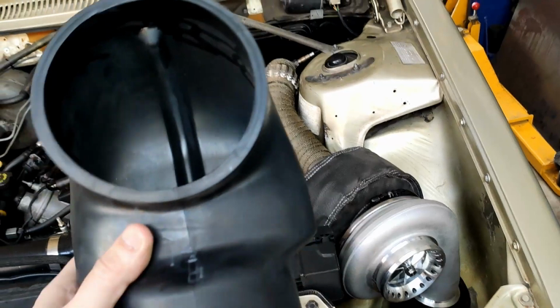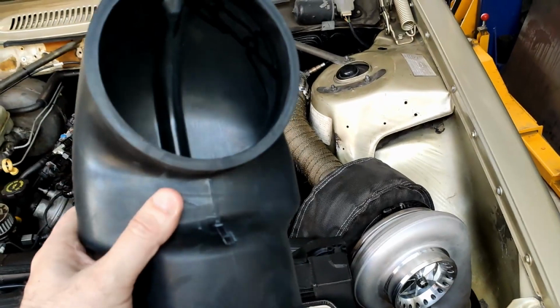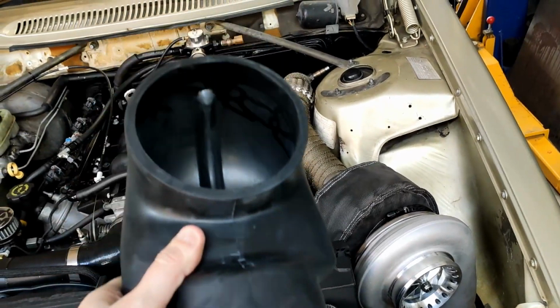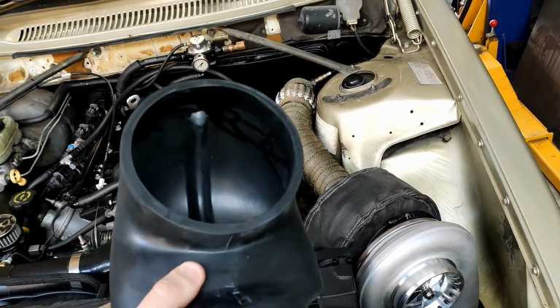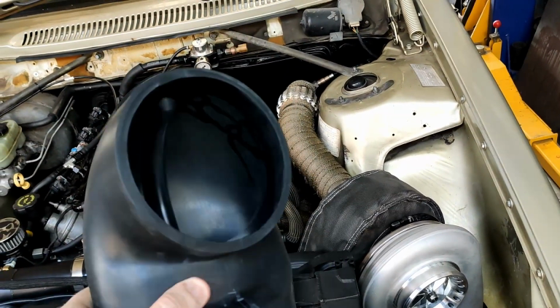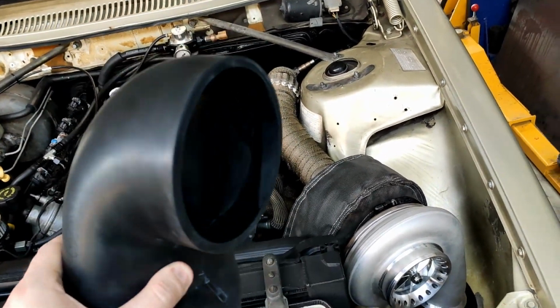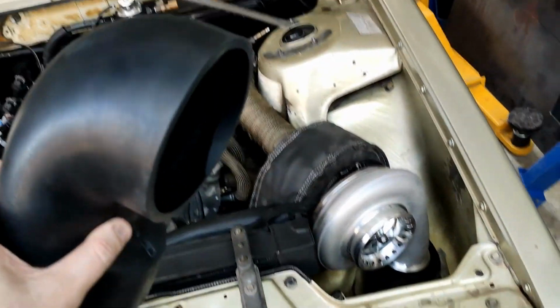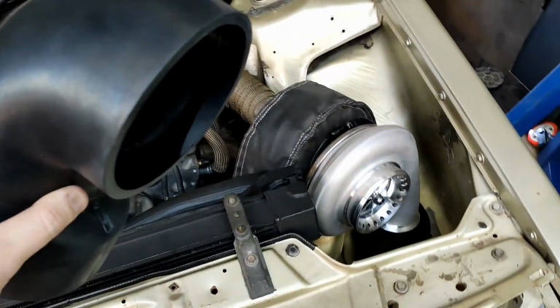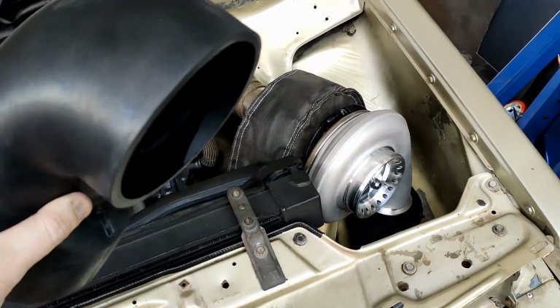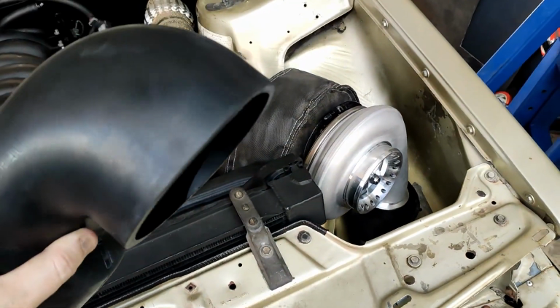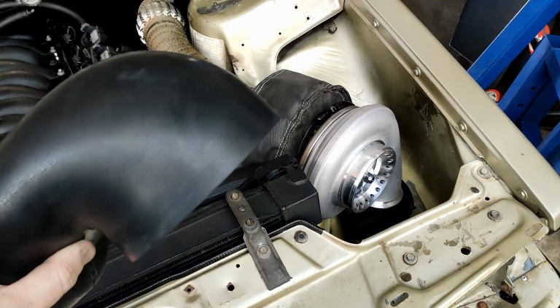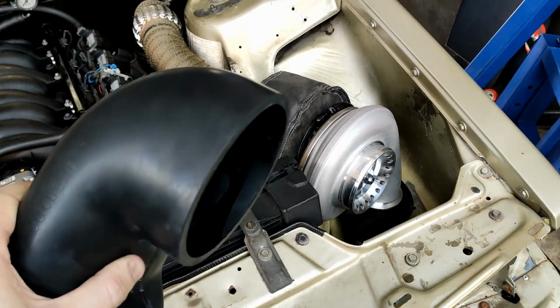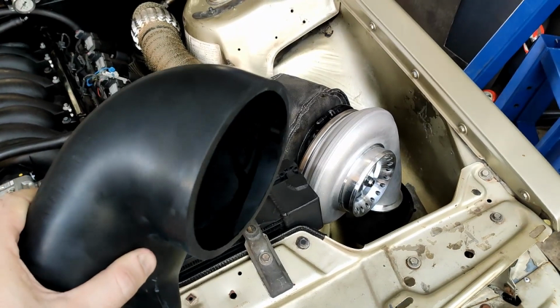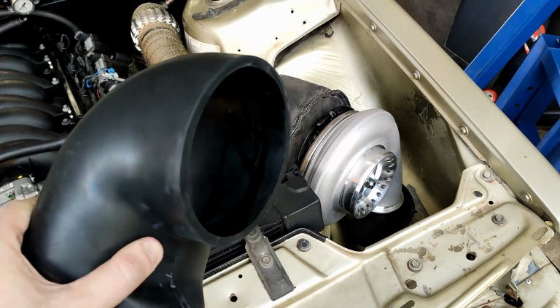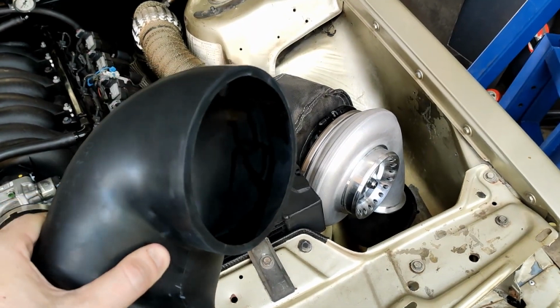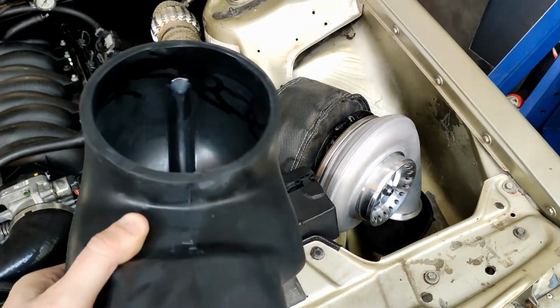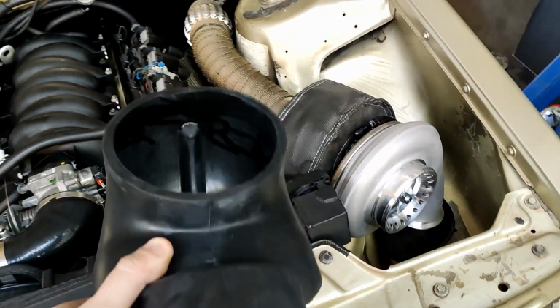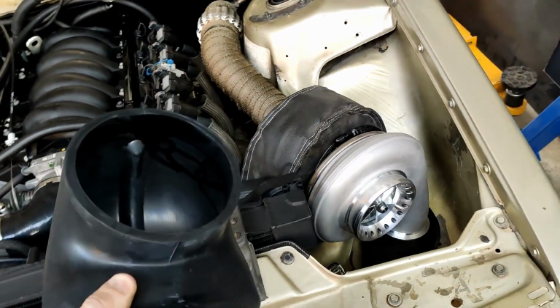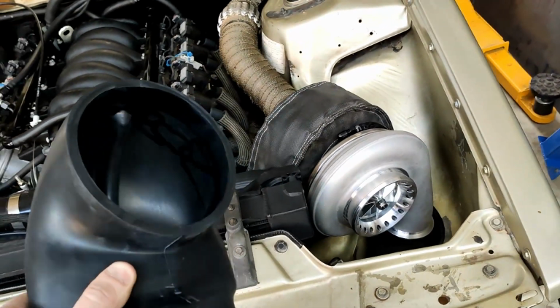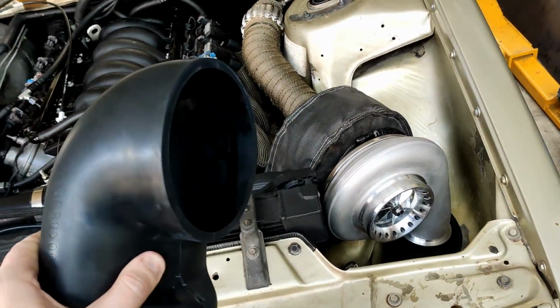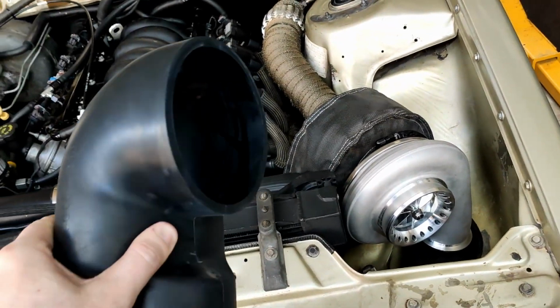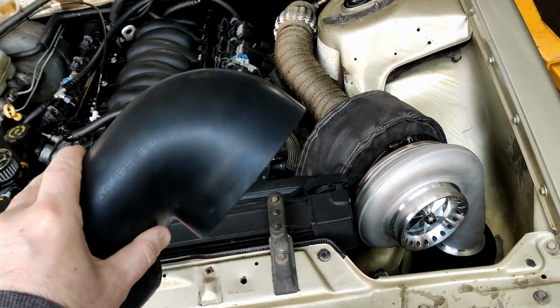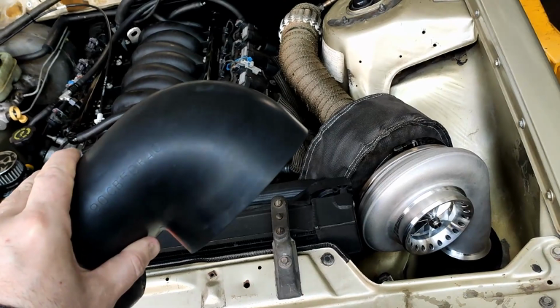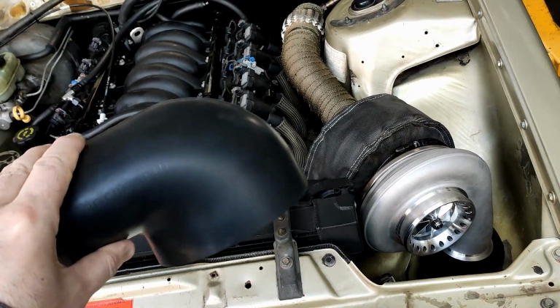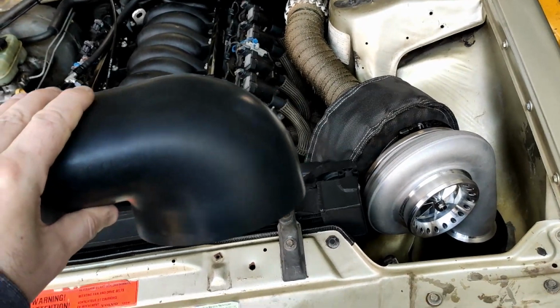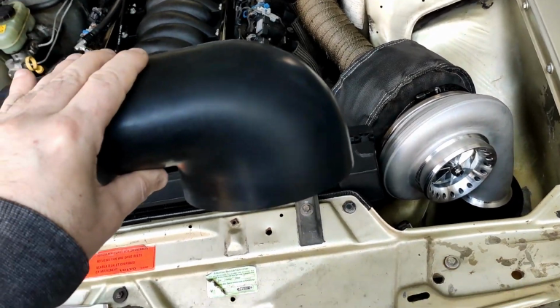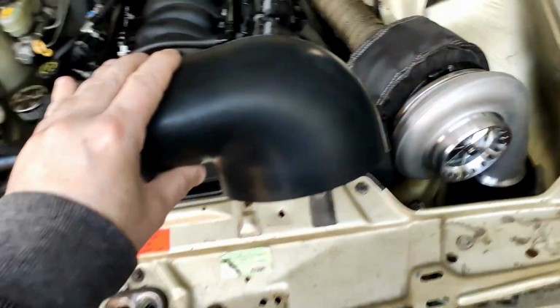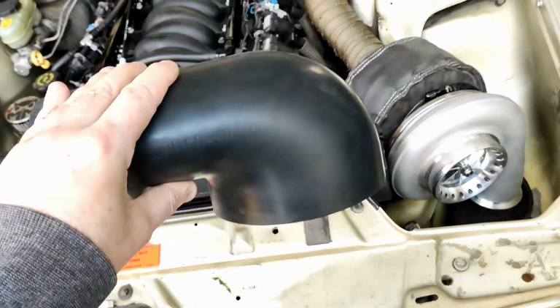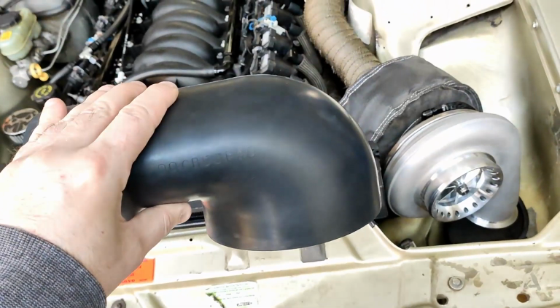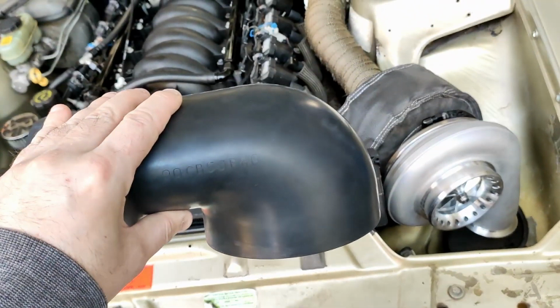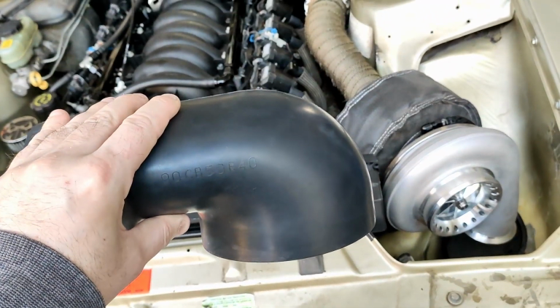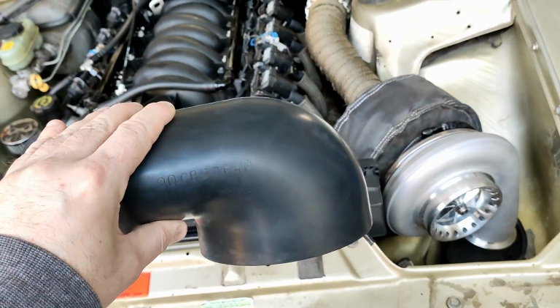For guys having issues fitting their air filters on their S400 Turbo LS builds, typically in a Commodore, this is my solution — it's a rubber cobra head adapter from intakehoses.com.